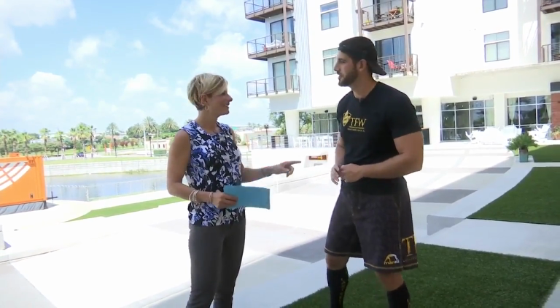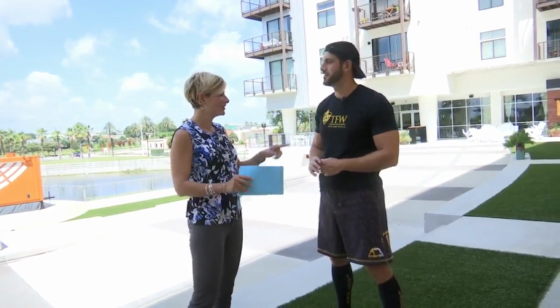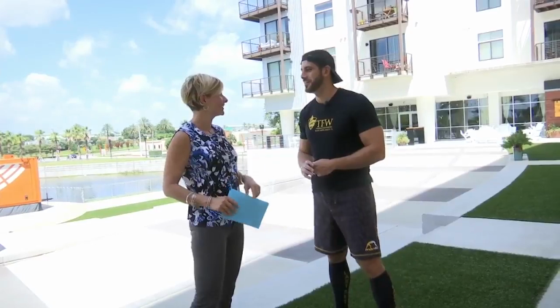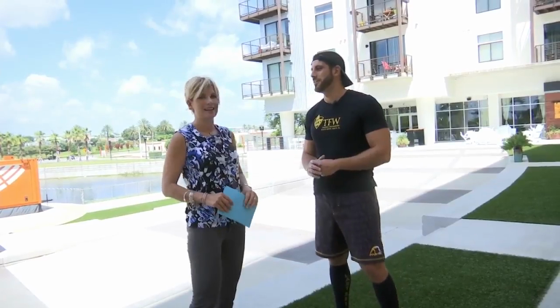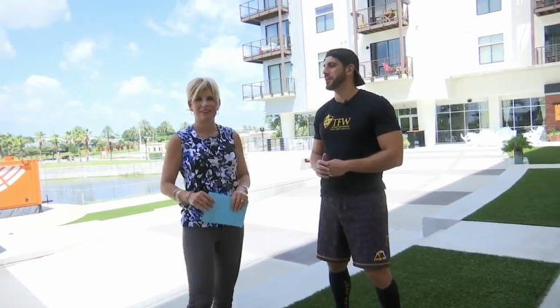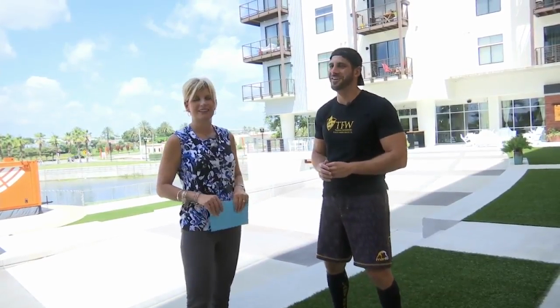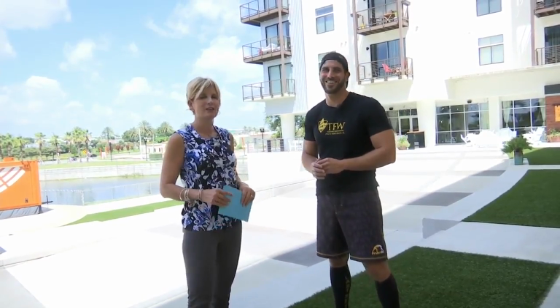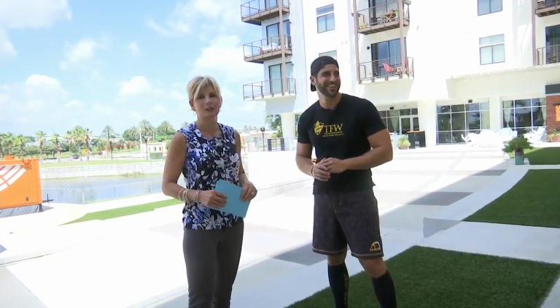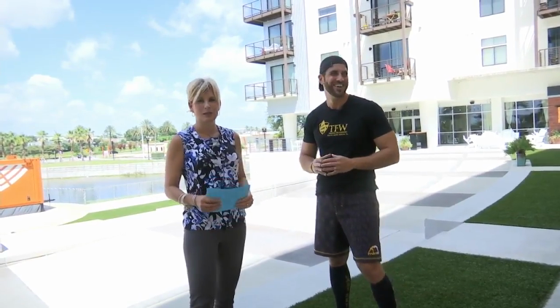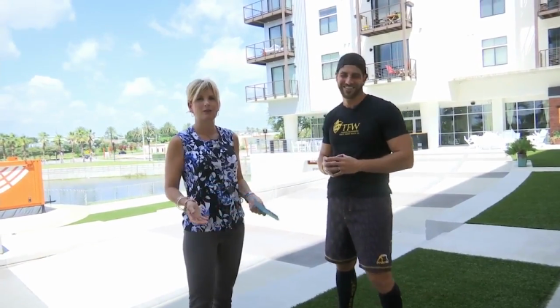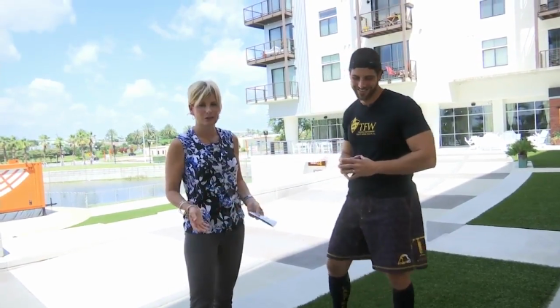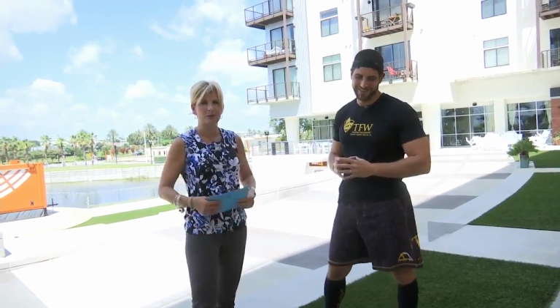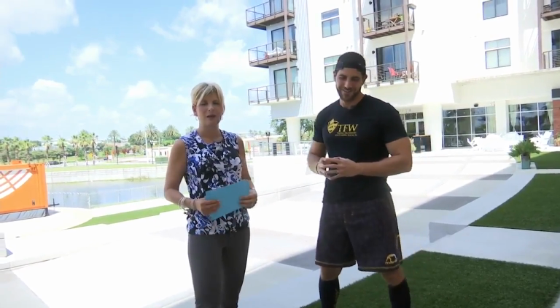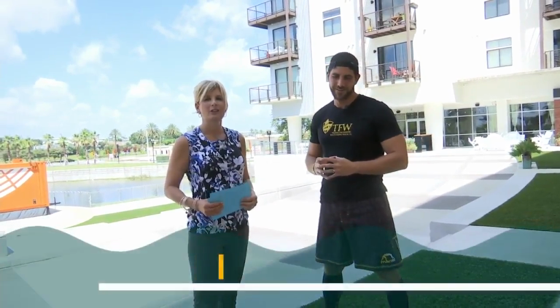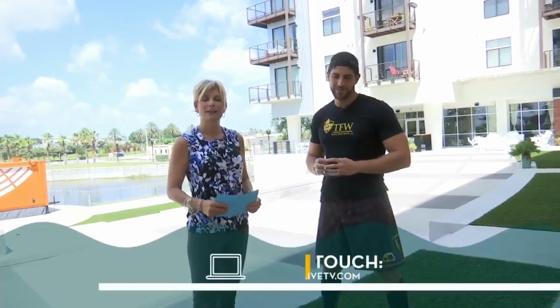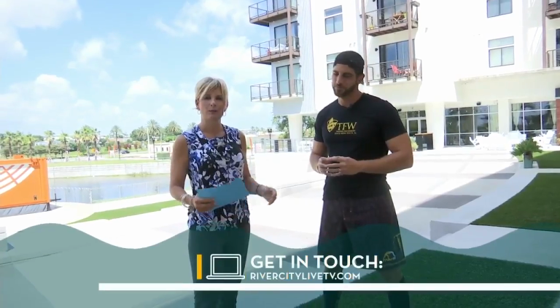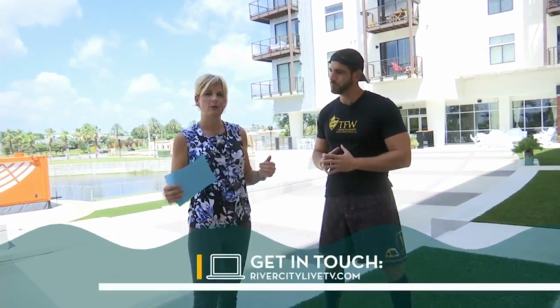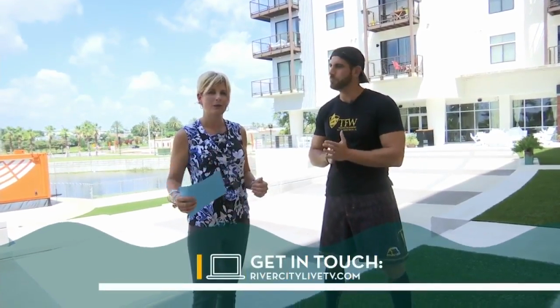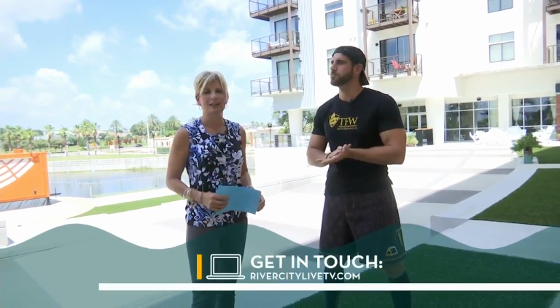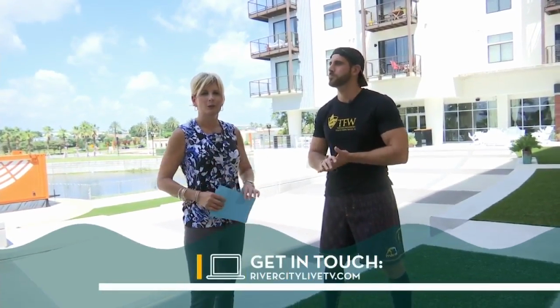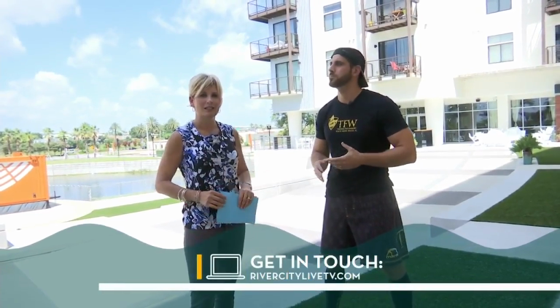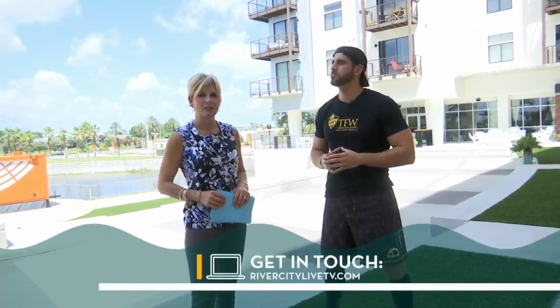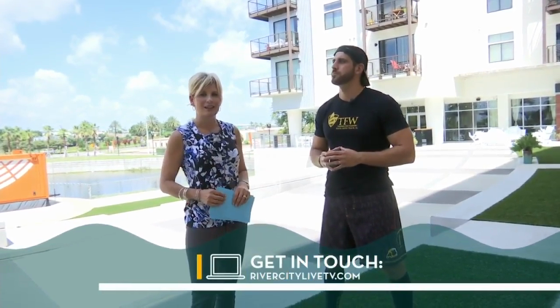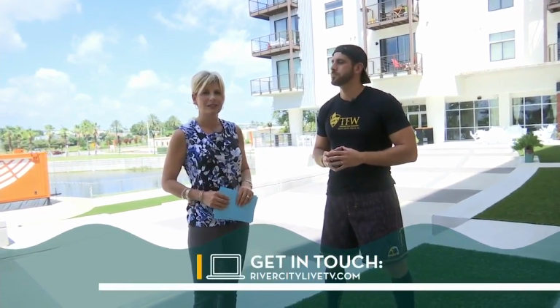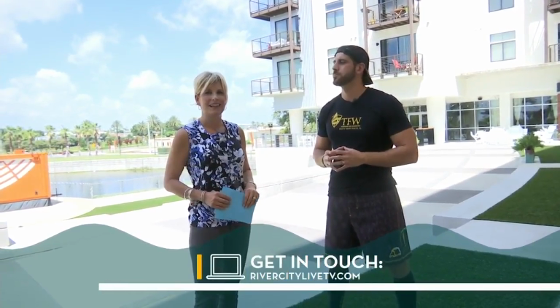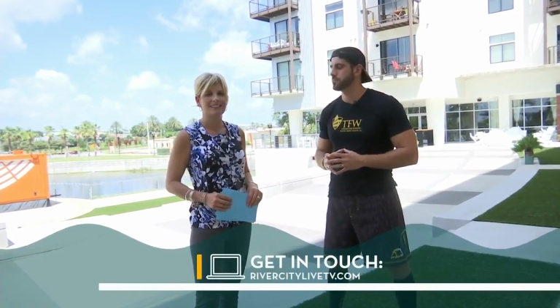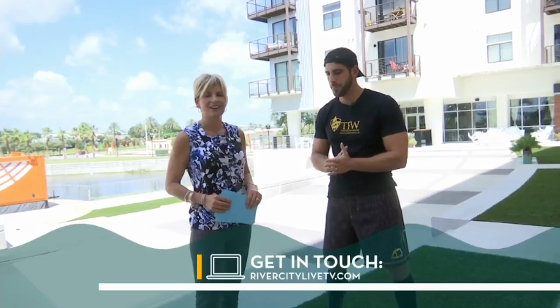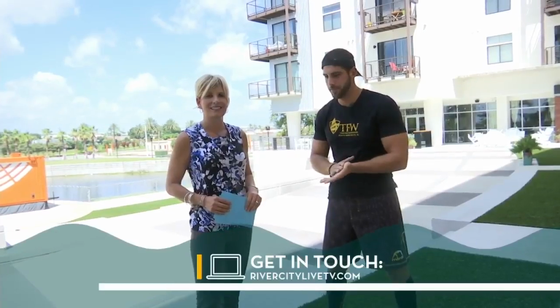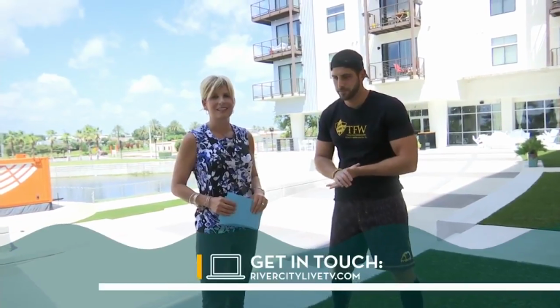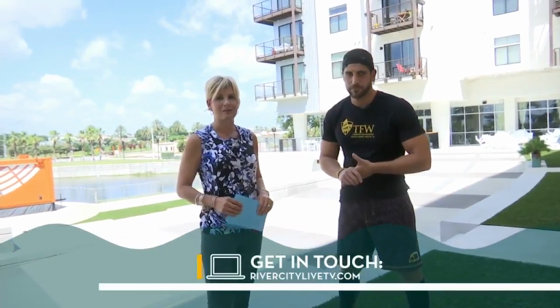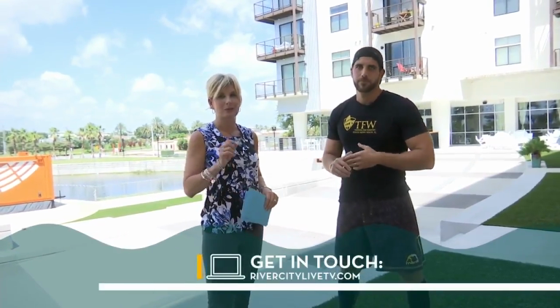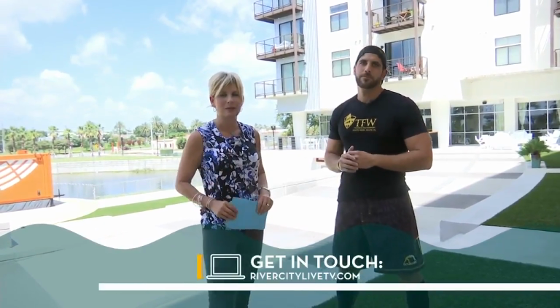Well, that was great. You did a great job with that. Very, very nice. And if you want to learn more about Training for Warriors and that program, you can find out more by going to our website at RiverCityLiveTV.com — just click on the As Seen on RCL tab.